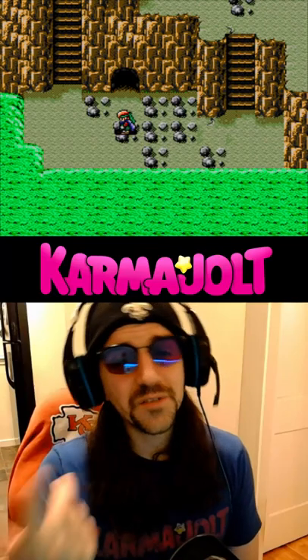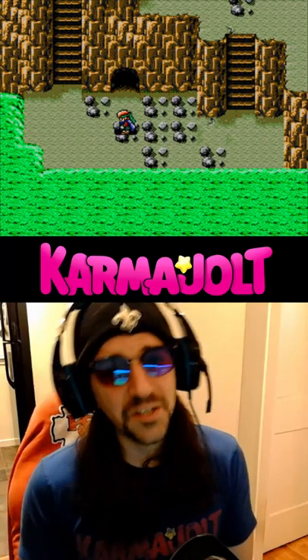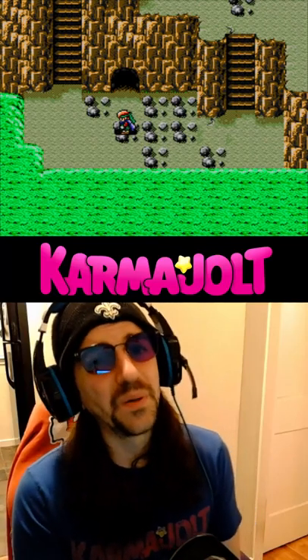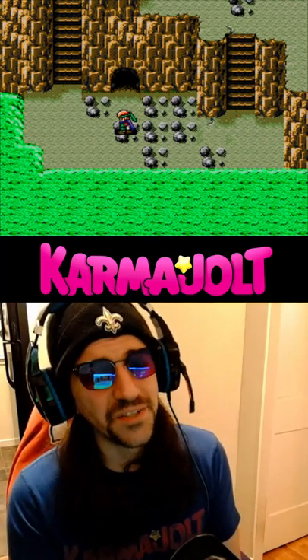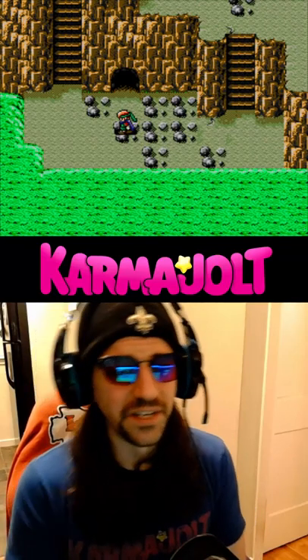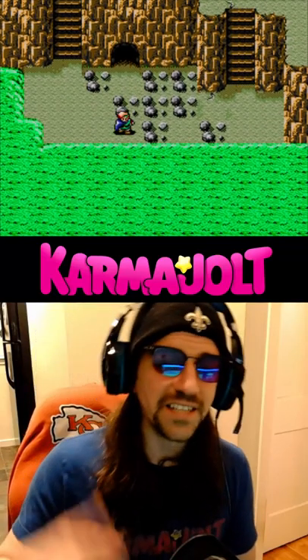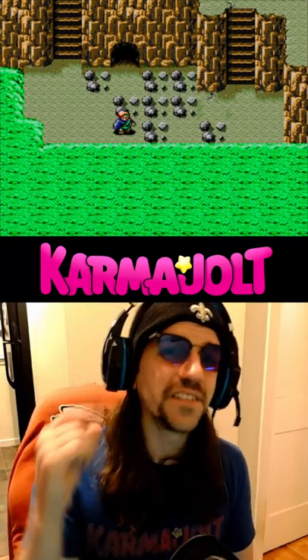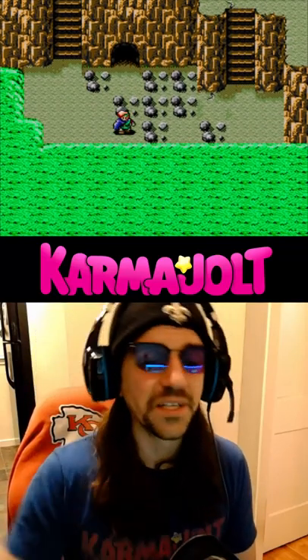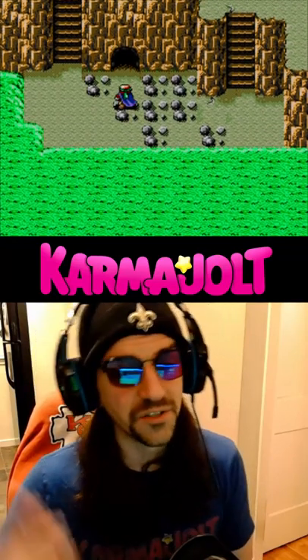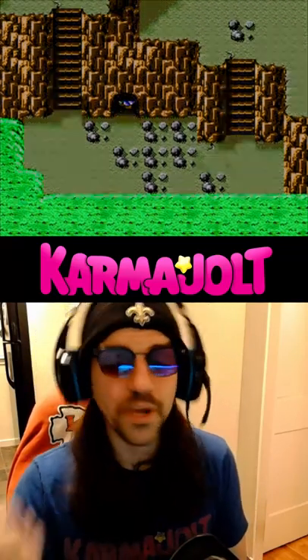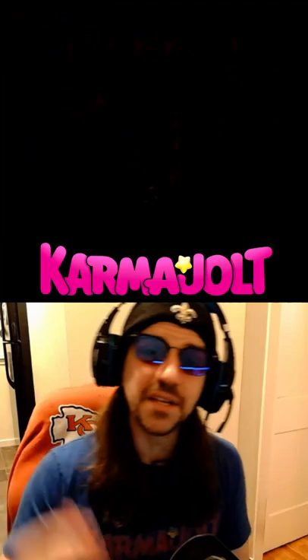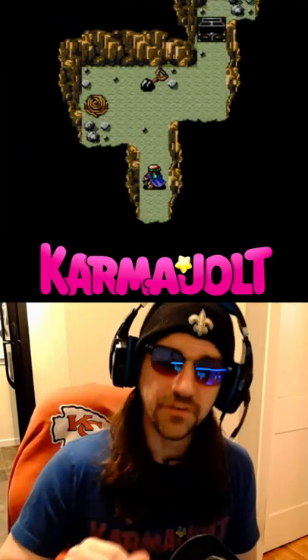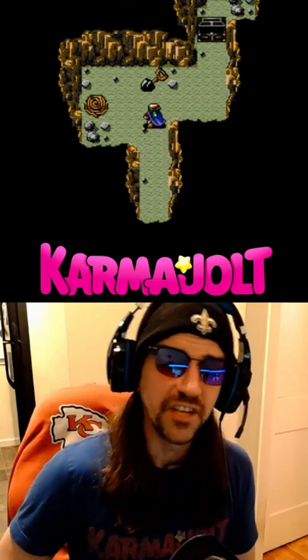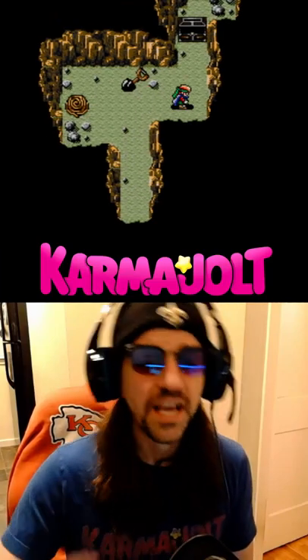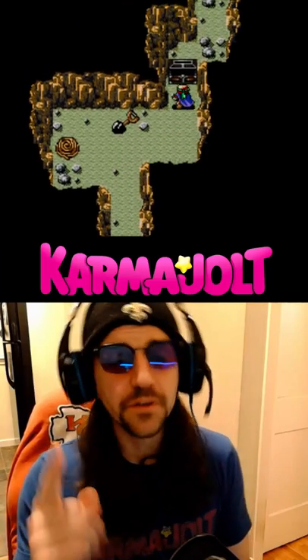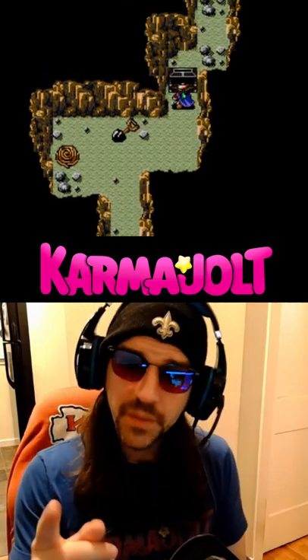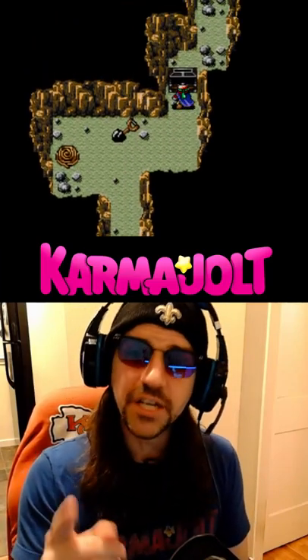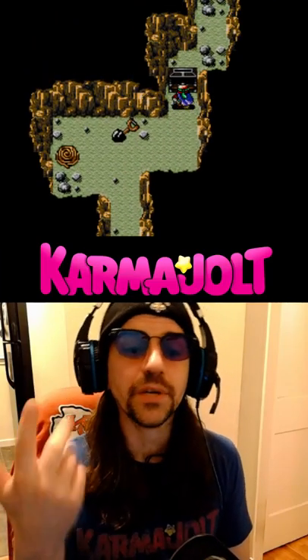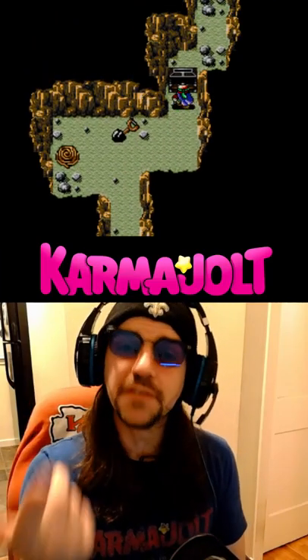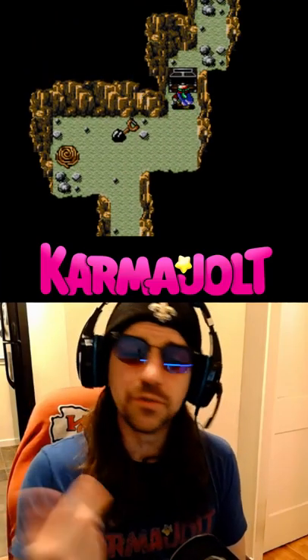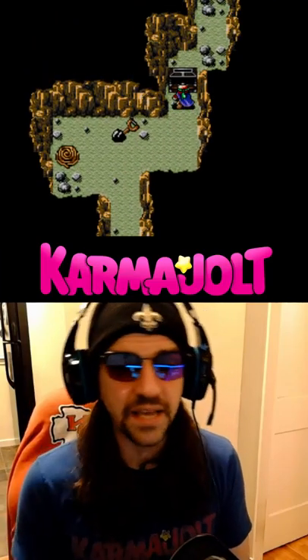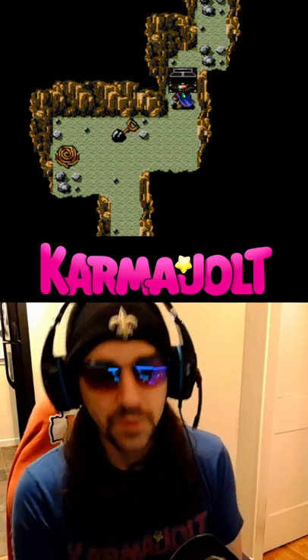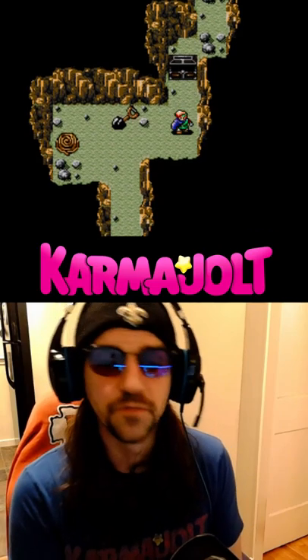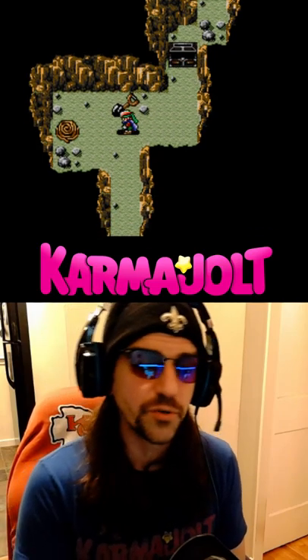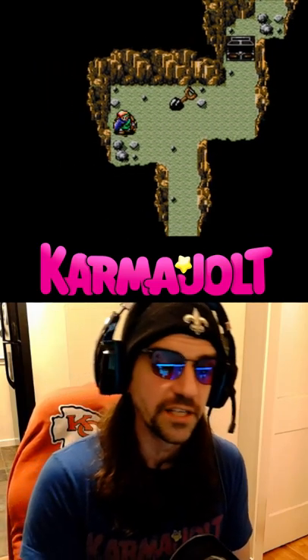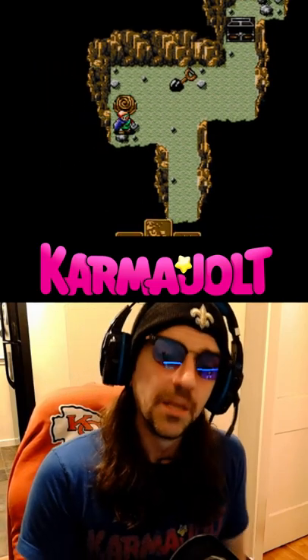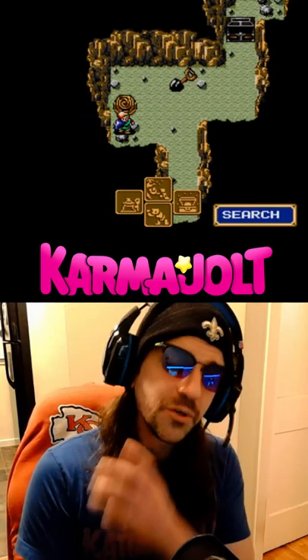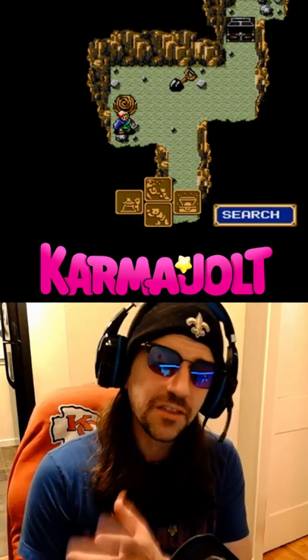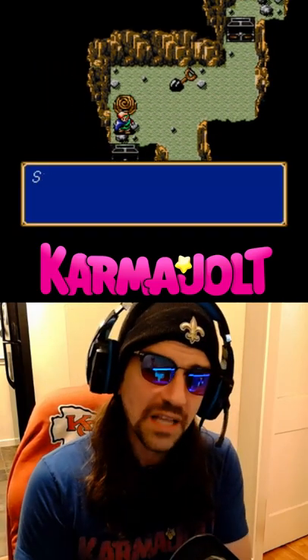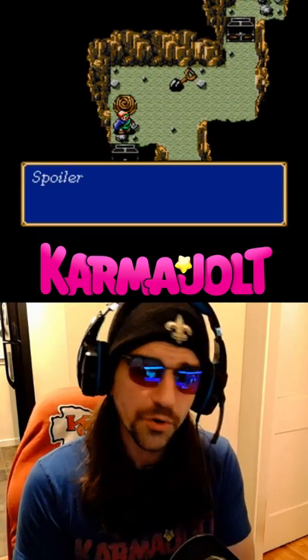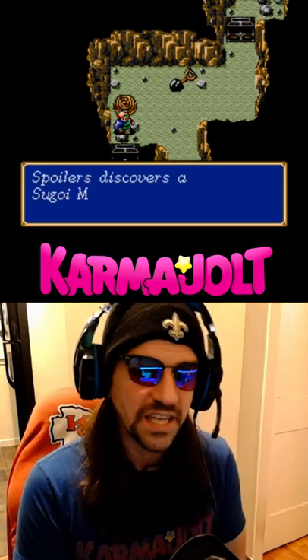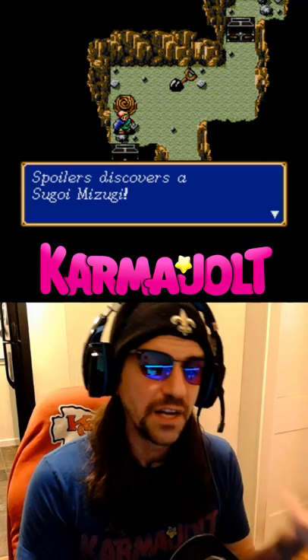I just realized I should probably post an Easter egg video today since it's actually Easter. So in Shining Force for the Sega Genesis, after the first battle in chapter 3 you can enter the moonstone cave to get the moonstone from this treasure chest. But also you can check the lower left corner of this cave to find the sugoi mizugi.